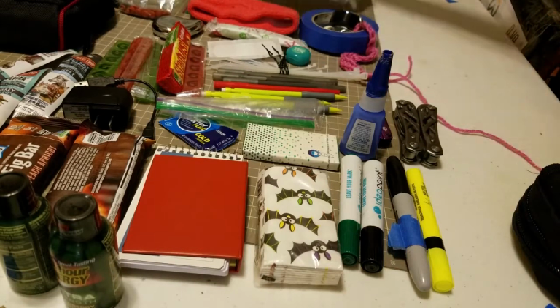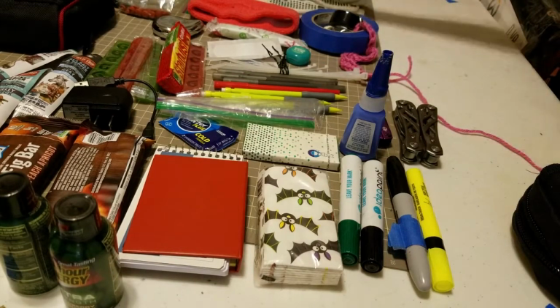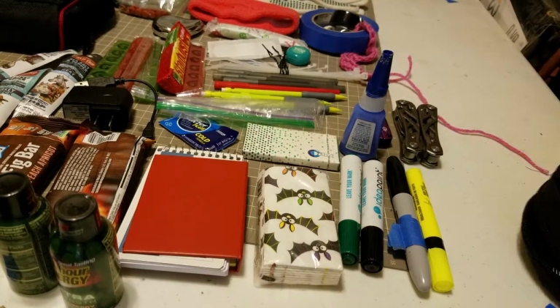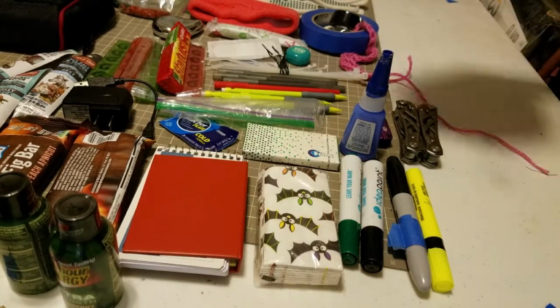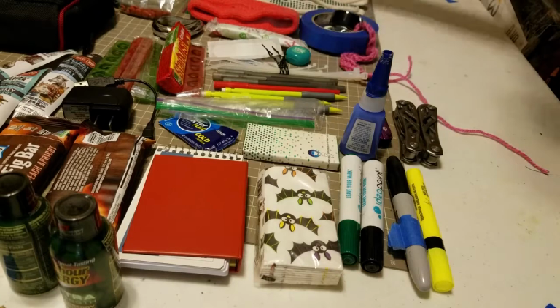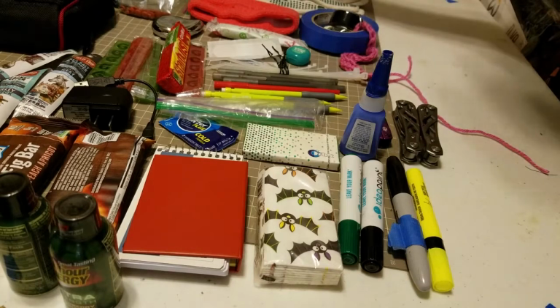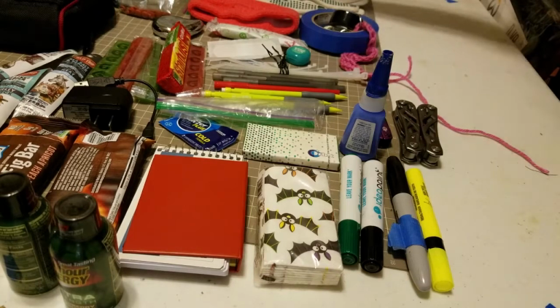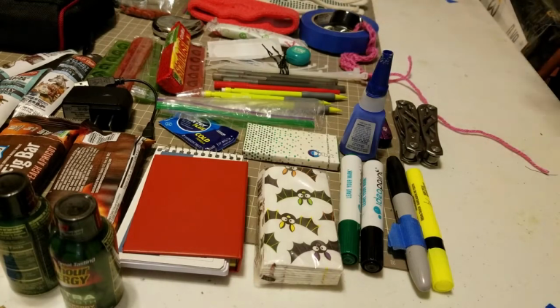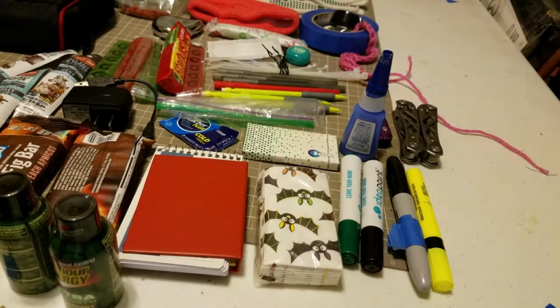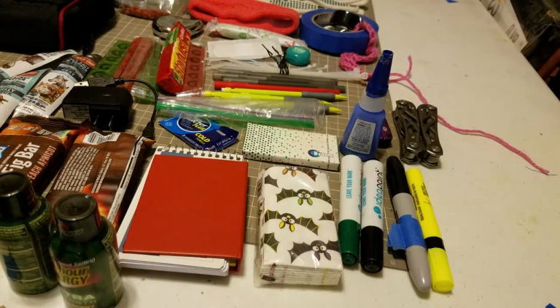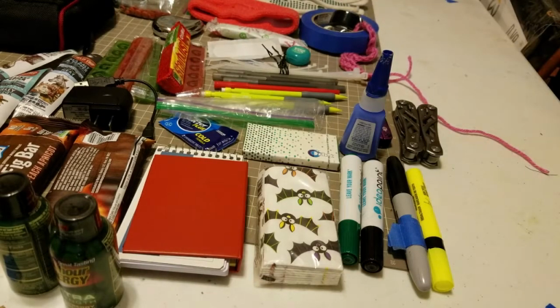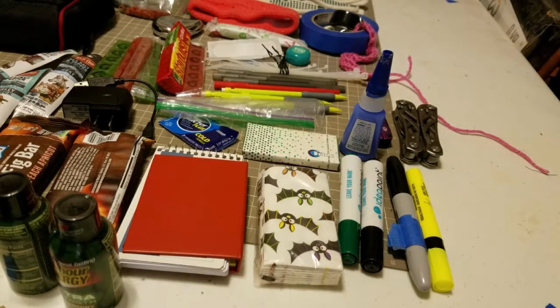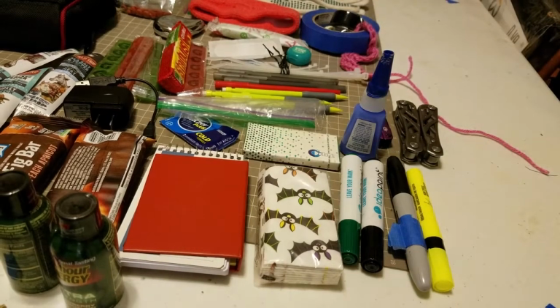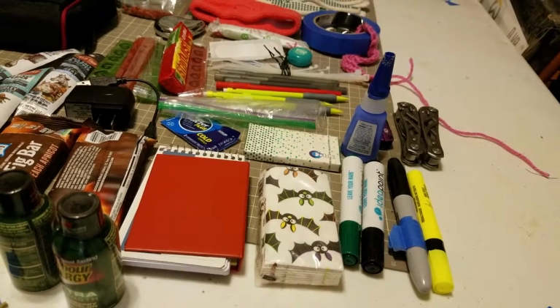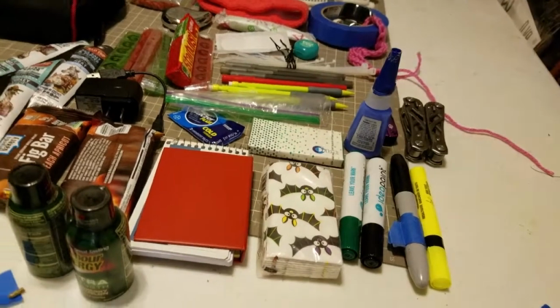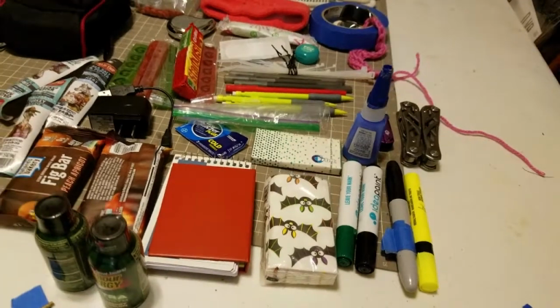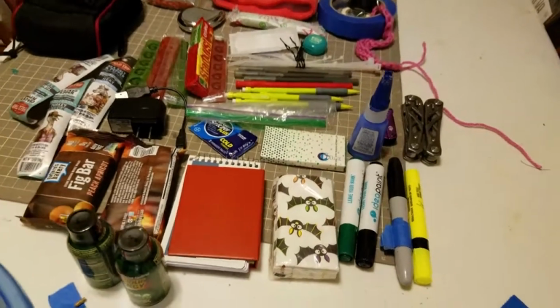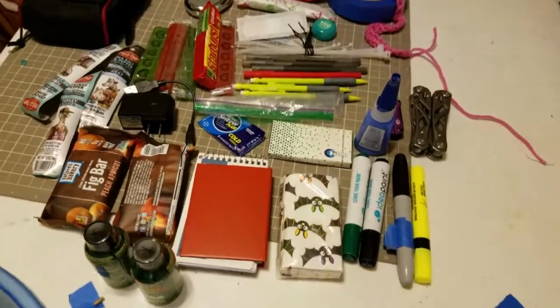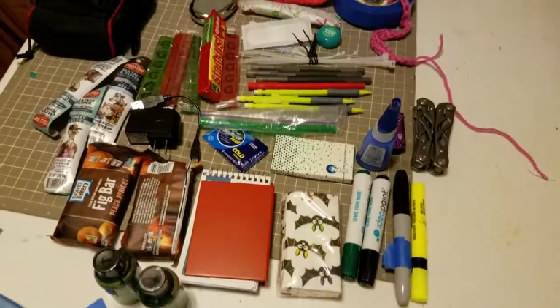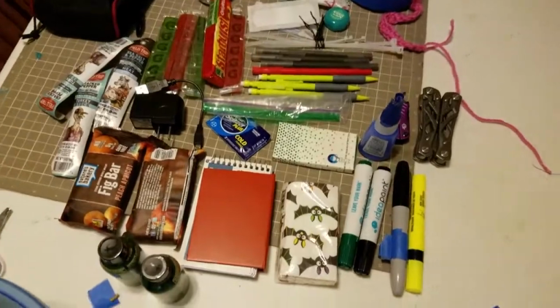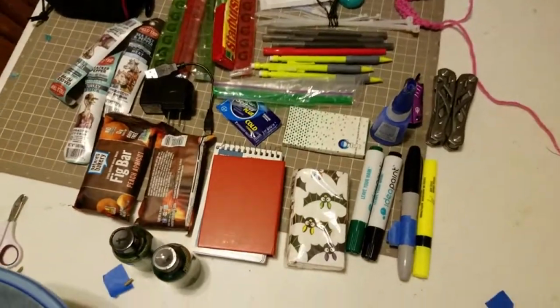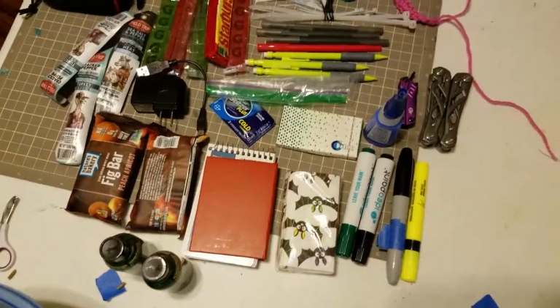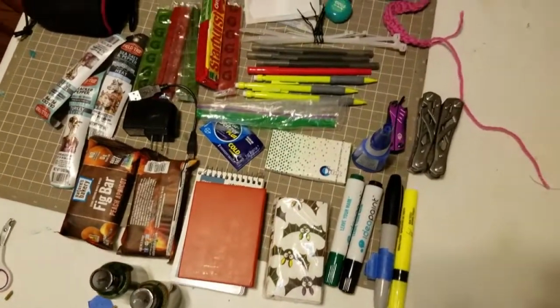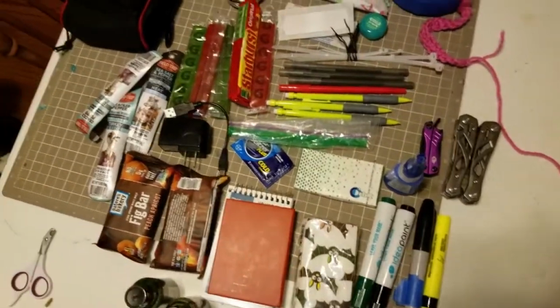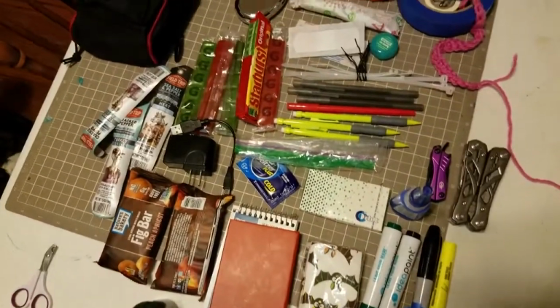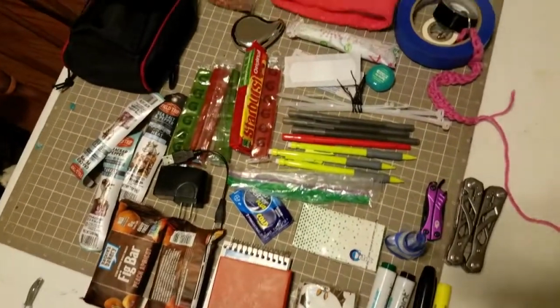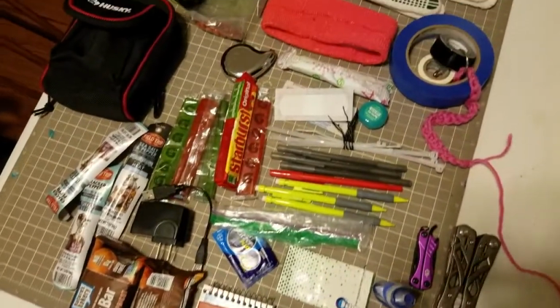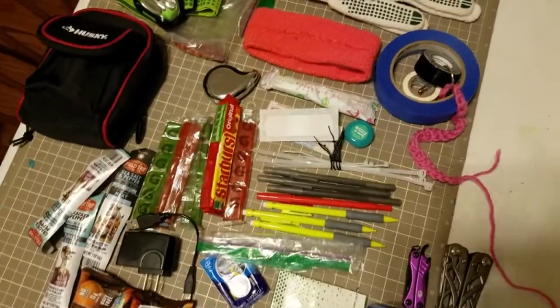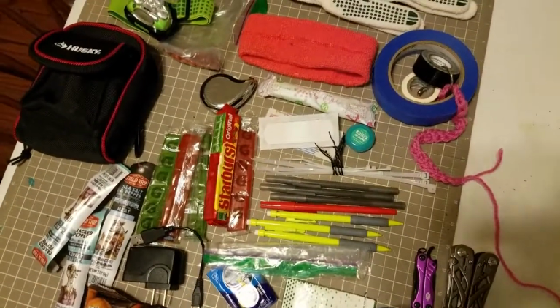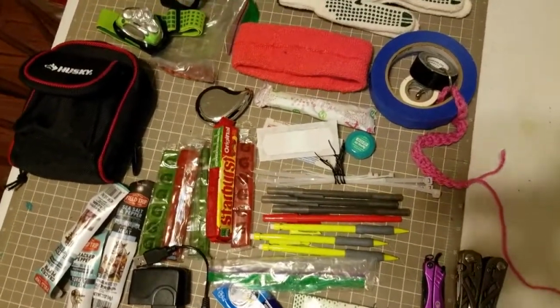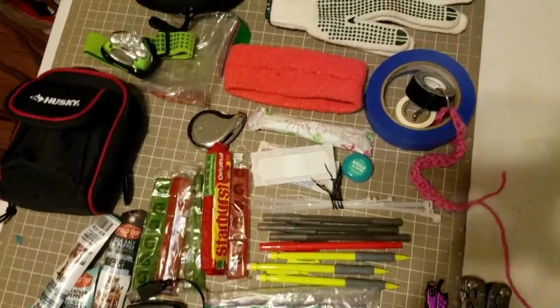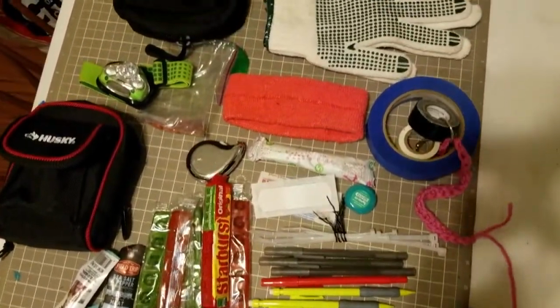Overall I do think that I was very well prepared. There were only one or two times that I didn't have something on me, and that ended up being real duct tape, so I just borrowed it from the first AC.